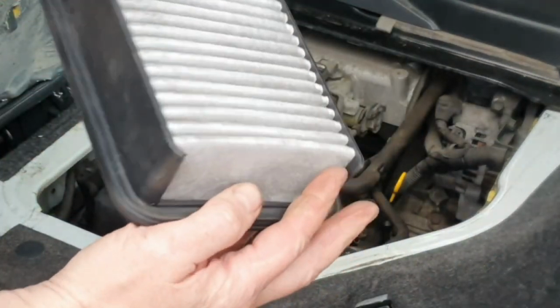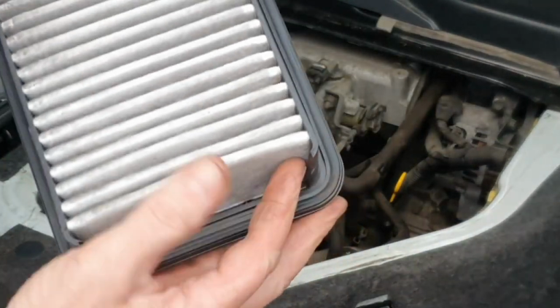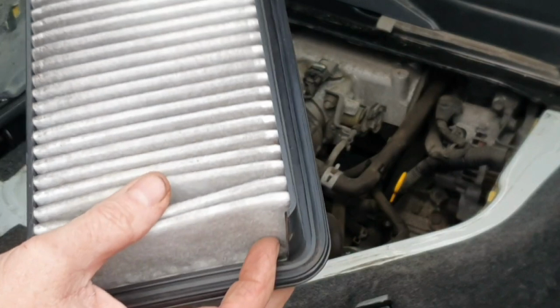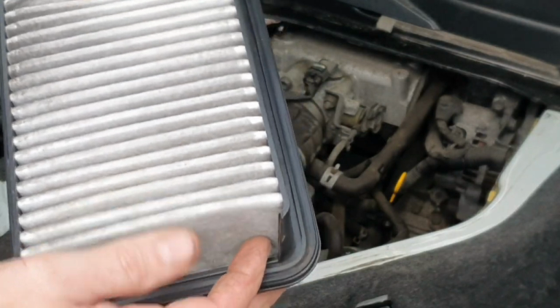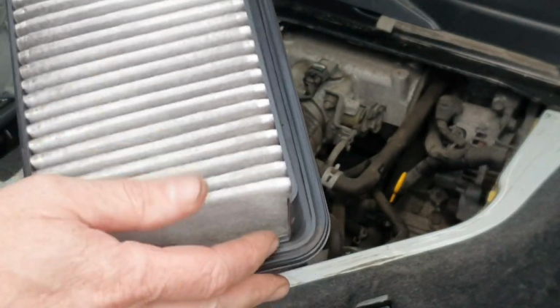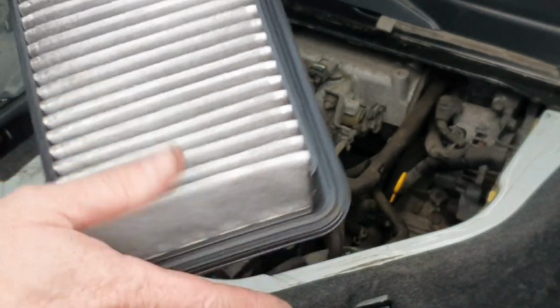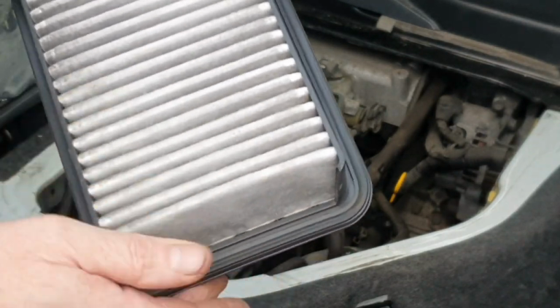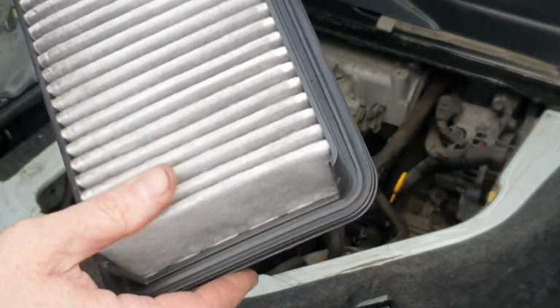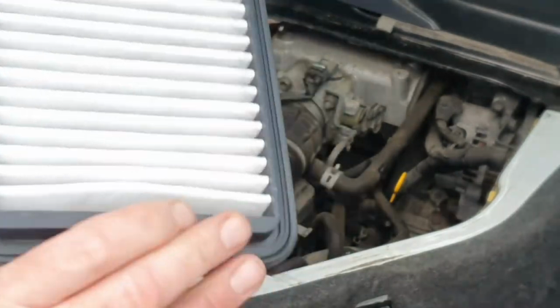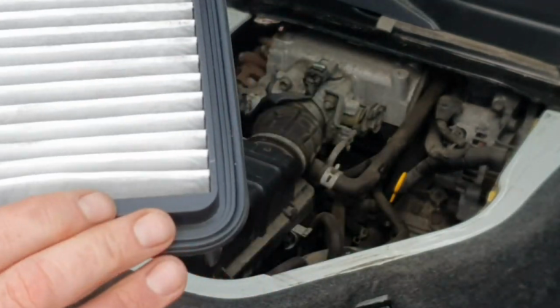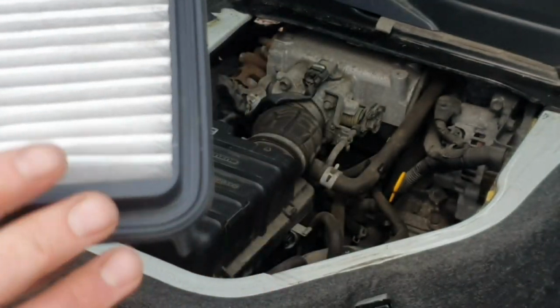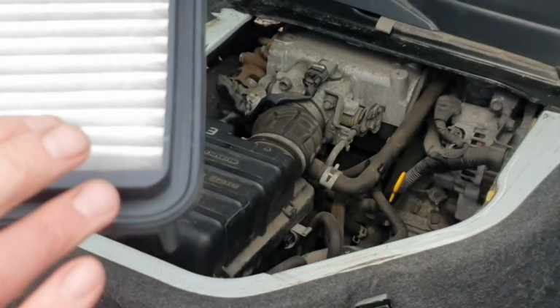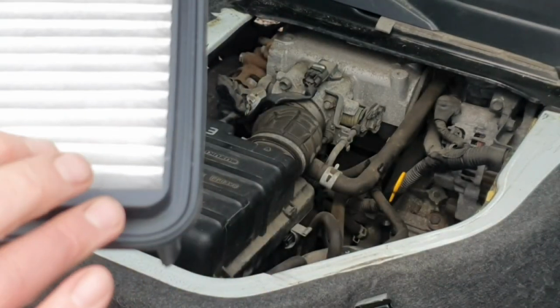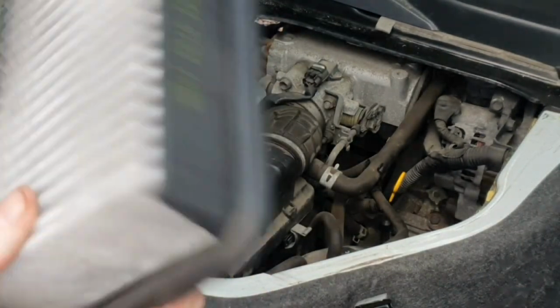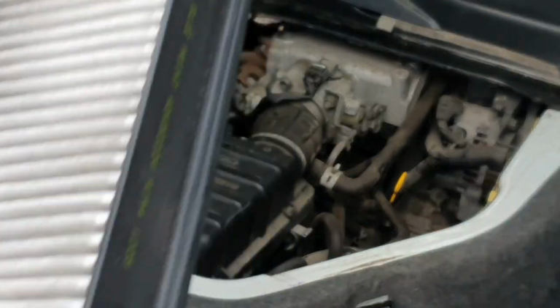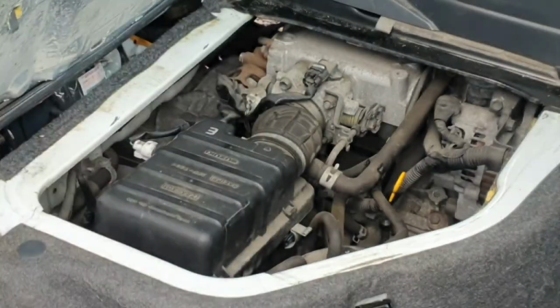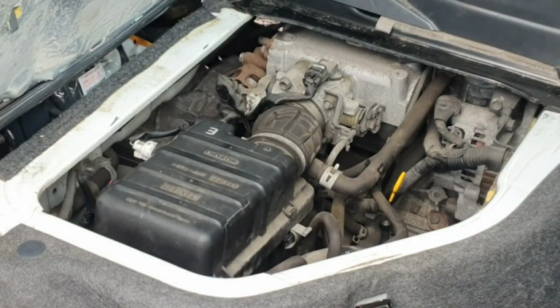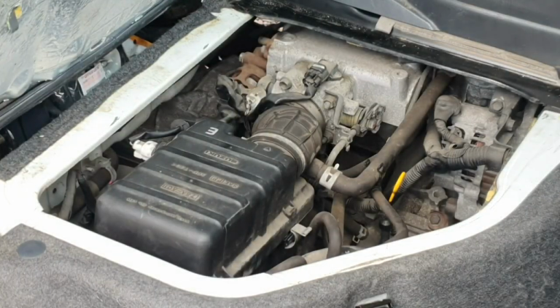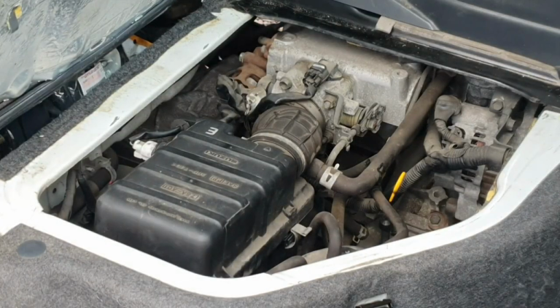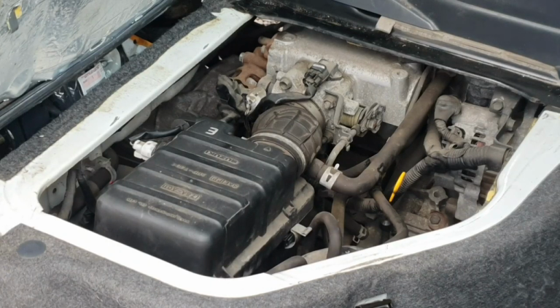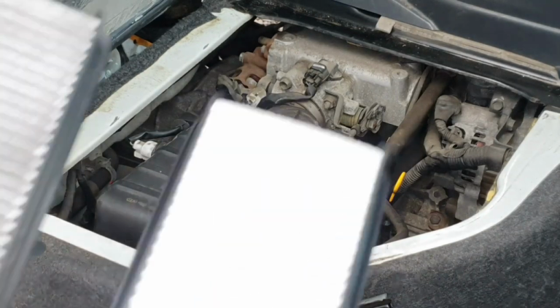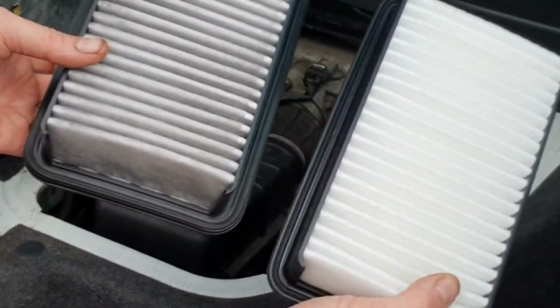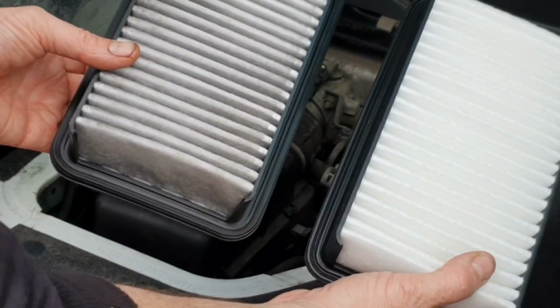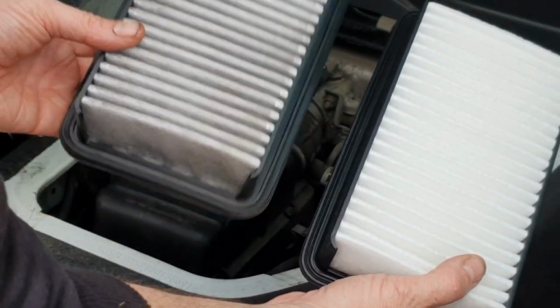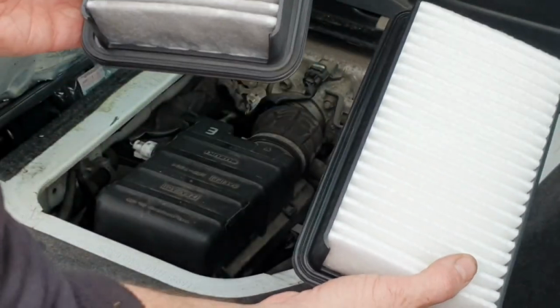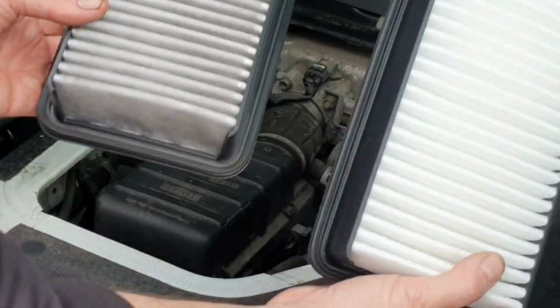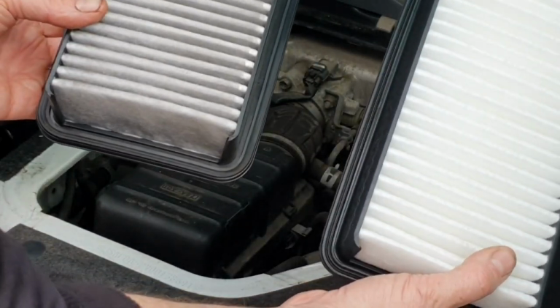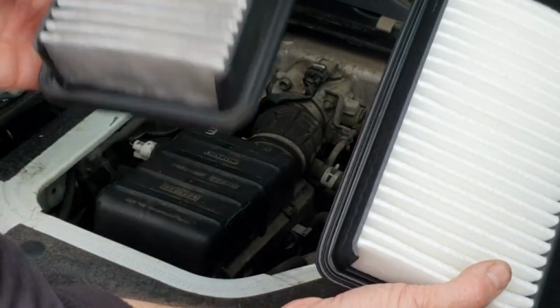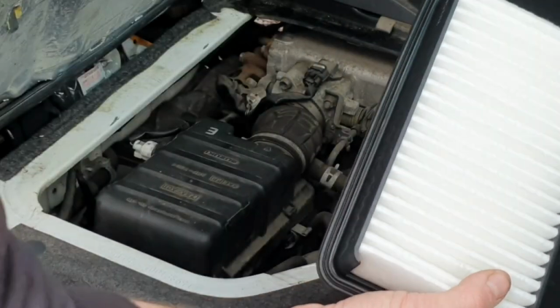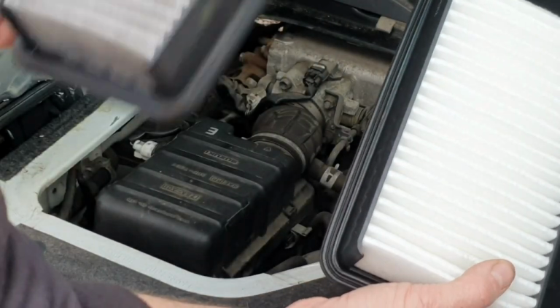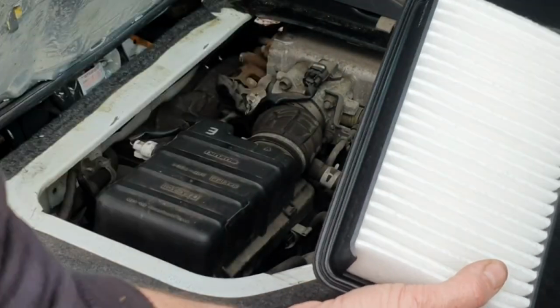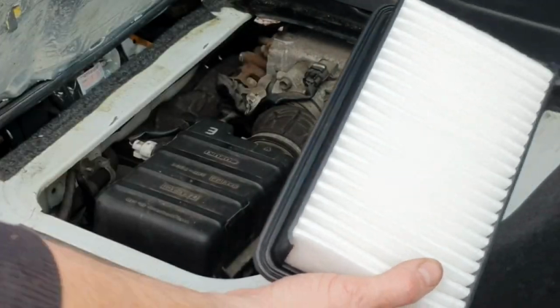In all honesty, it's not looking too bad. Obviously it is quite dirty, but it should be that colour all the way through. Old versus new — it's definitely been doing its job.